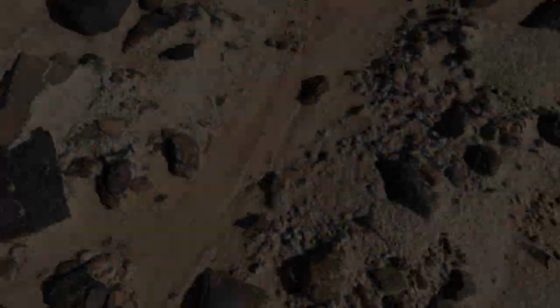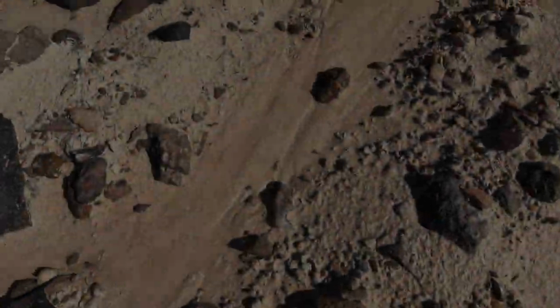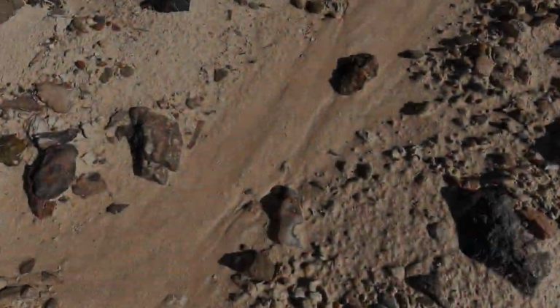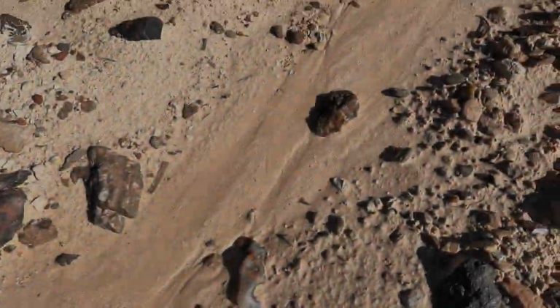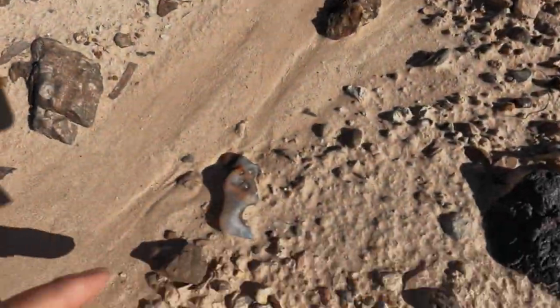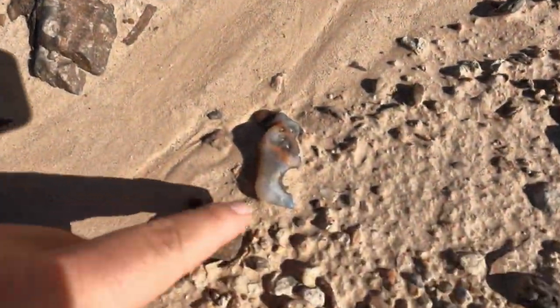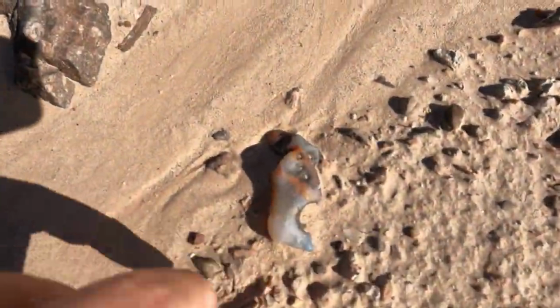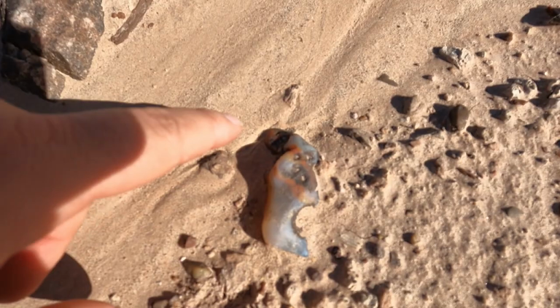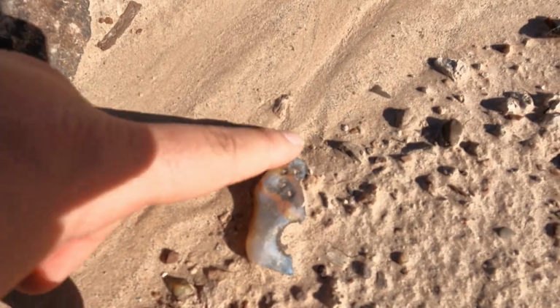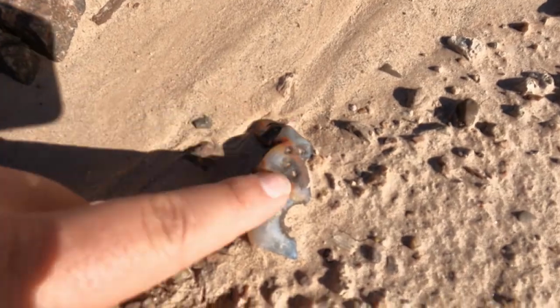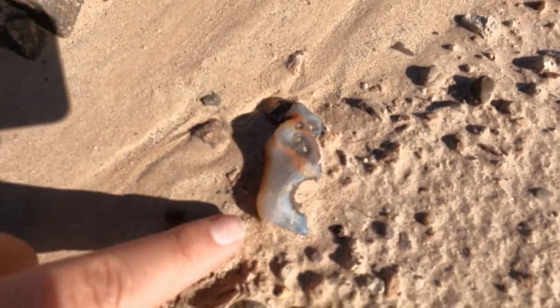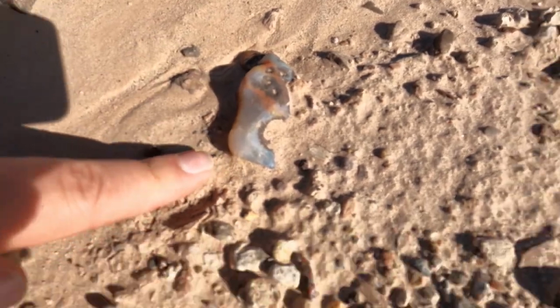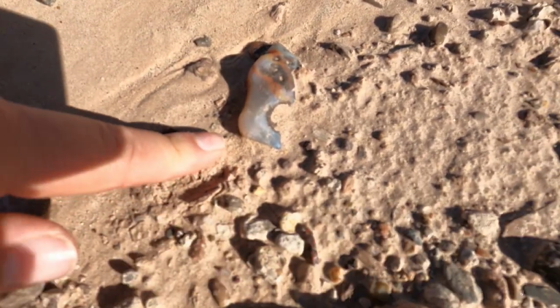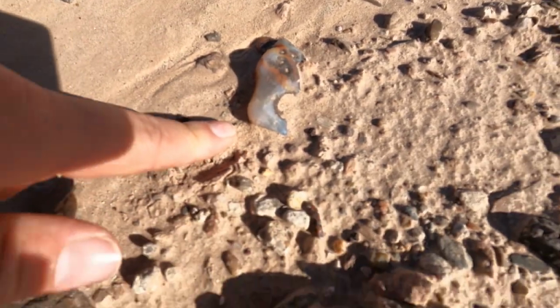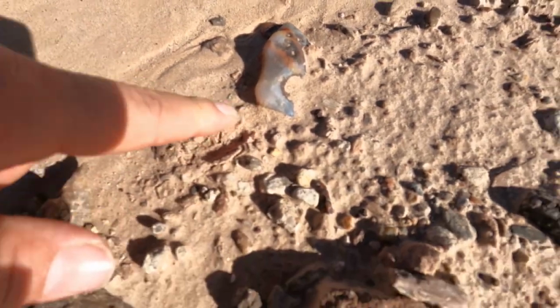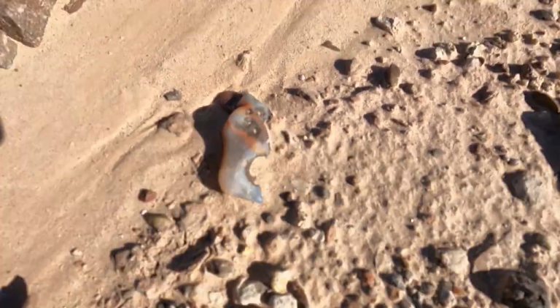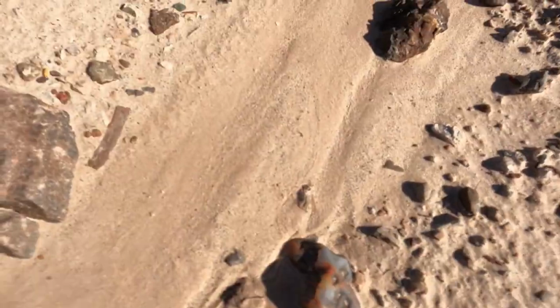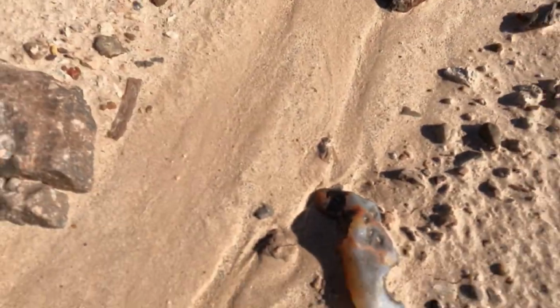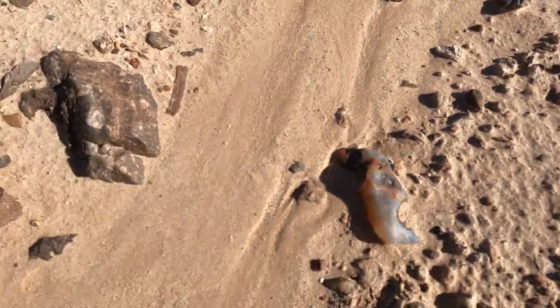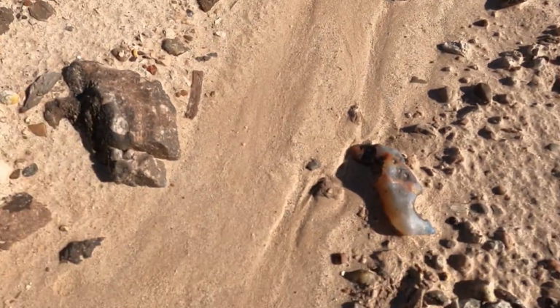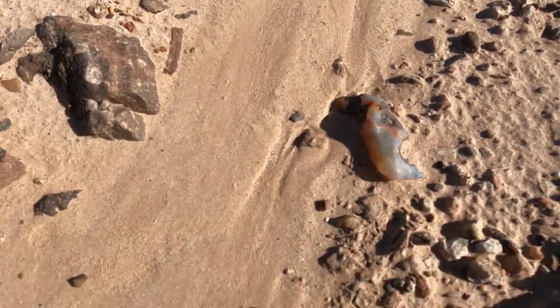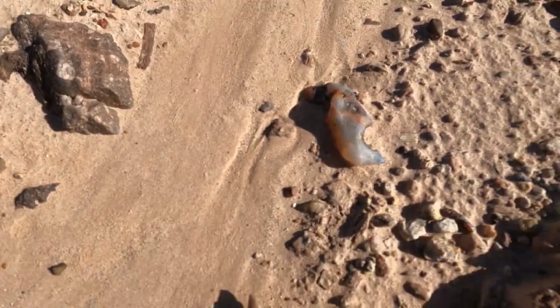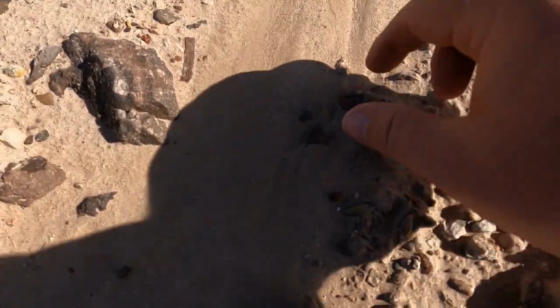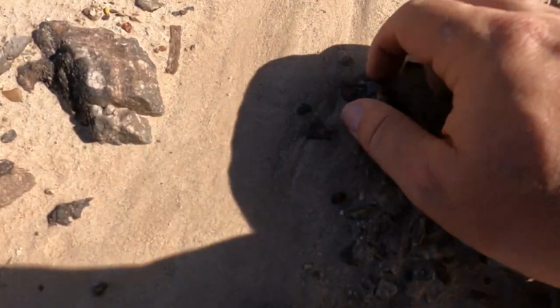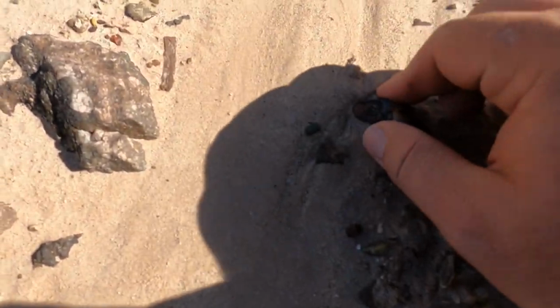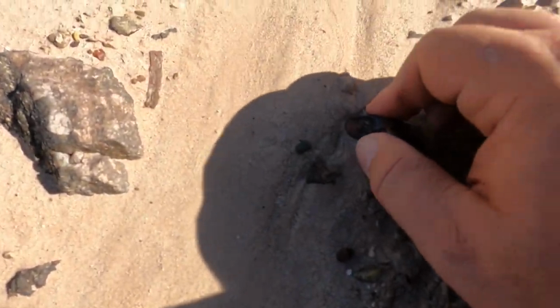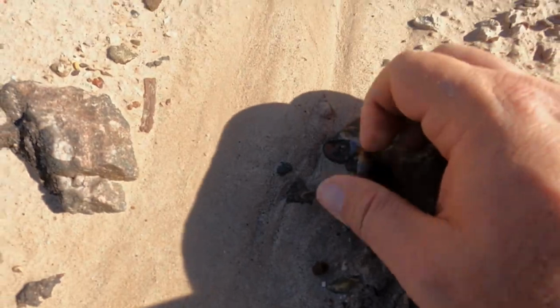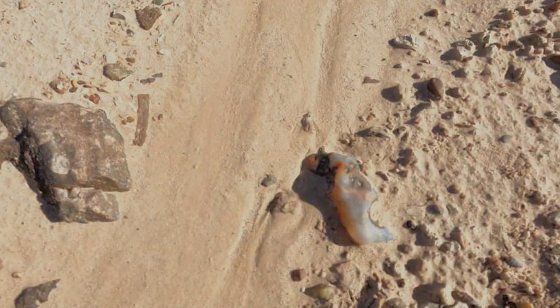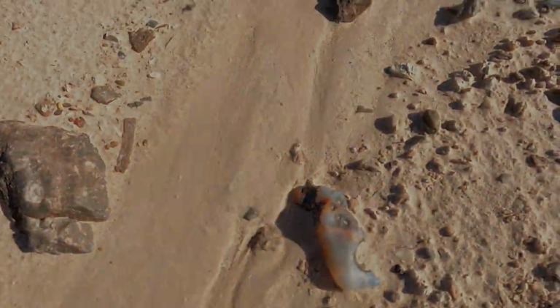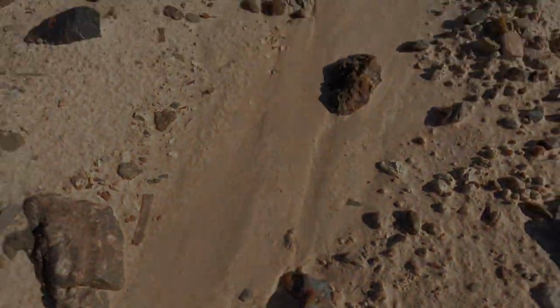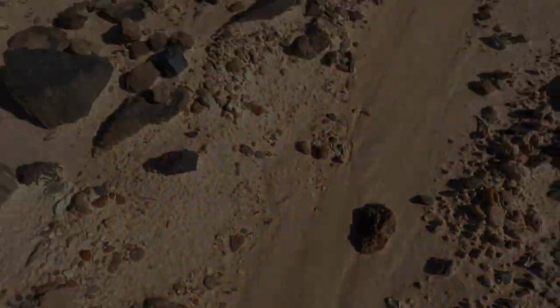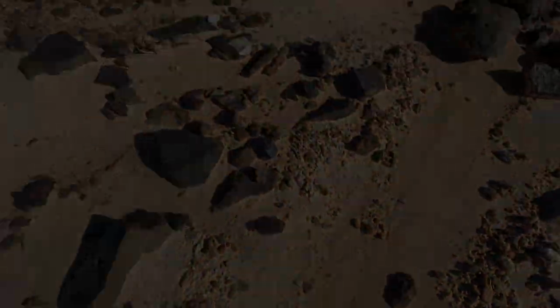Look at that — it looks like a nice agate just sitting there like a tumbled one. I need to get it out.